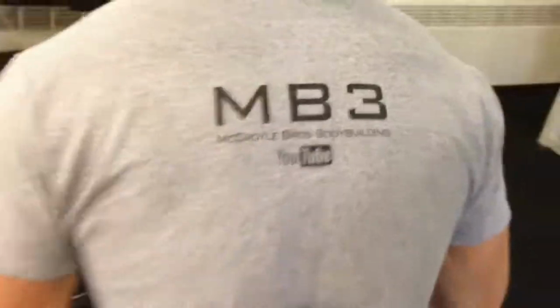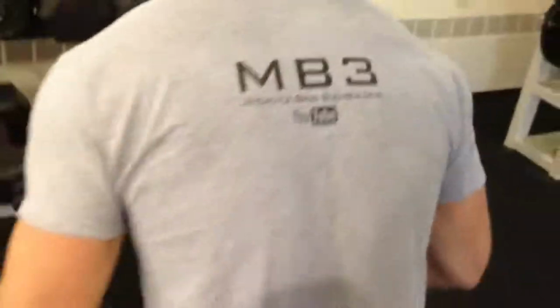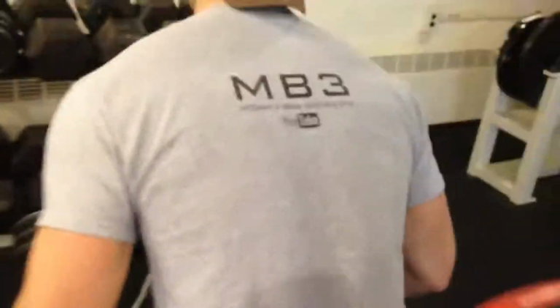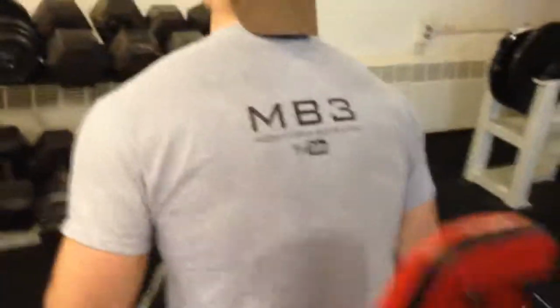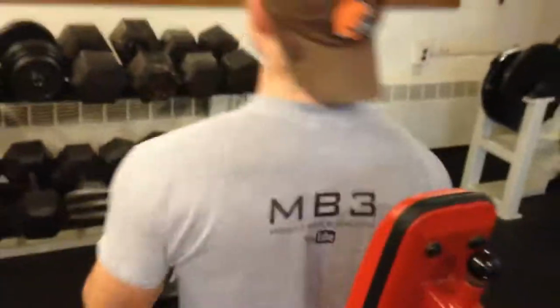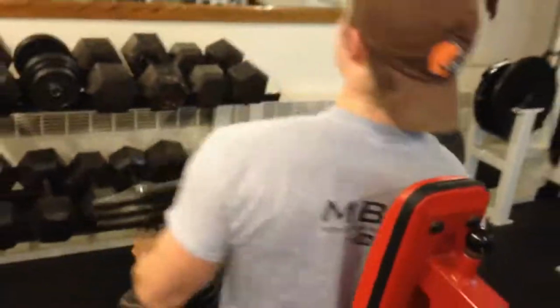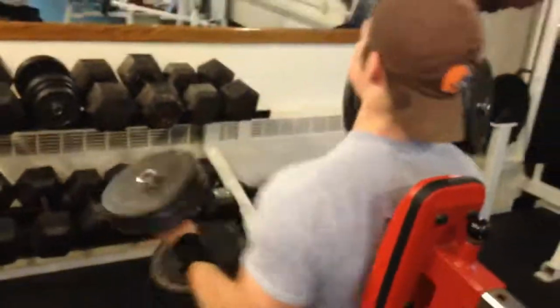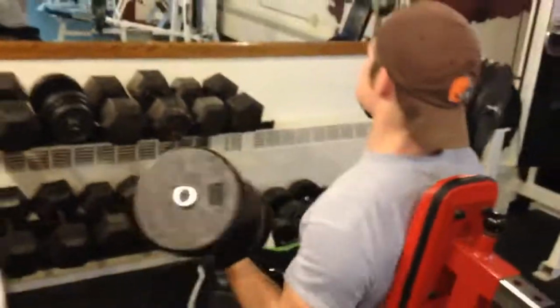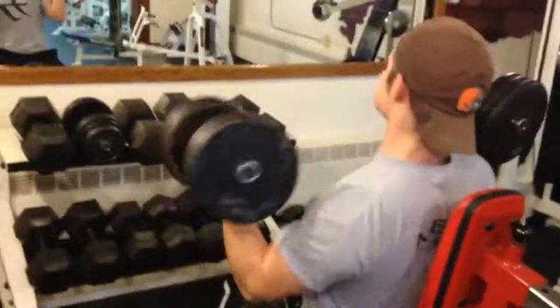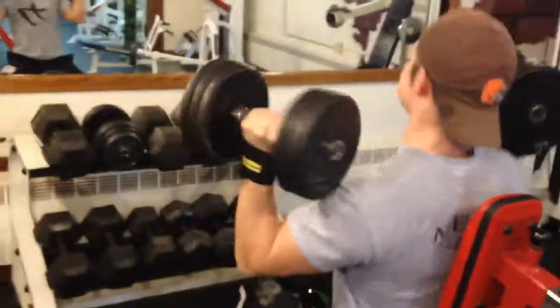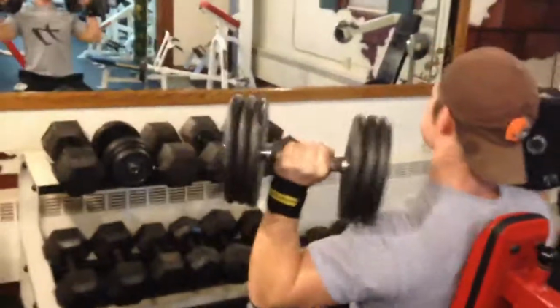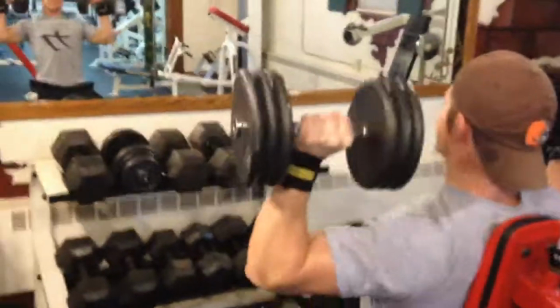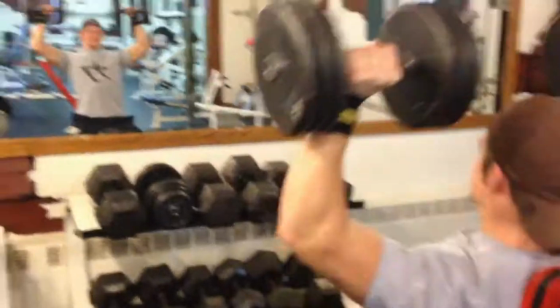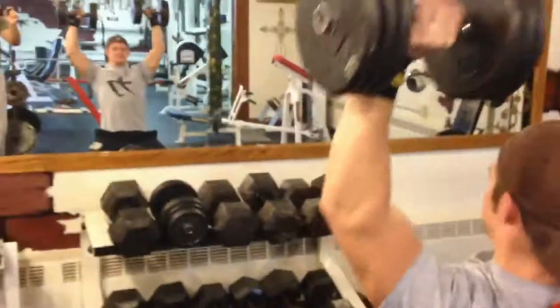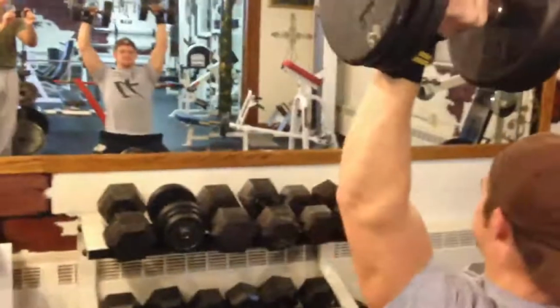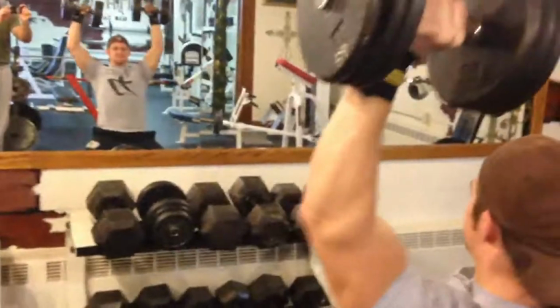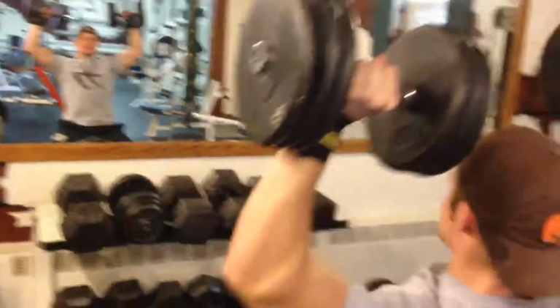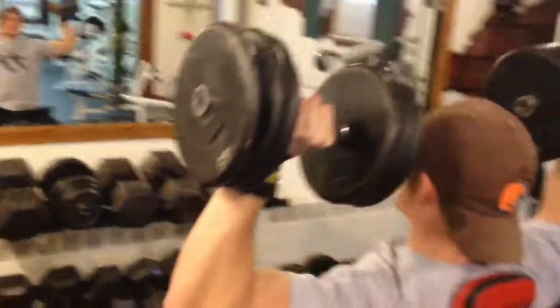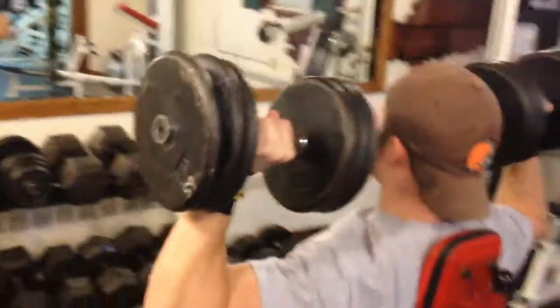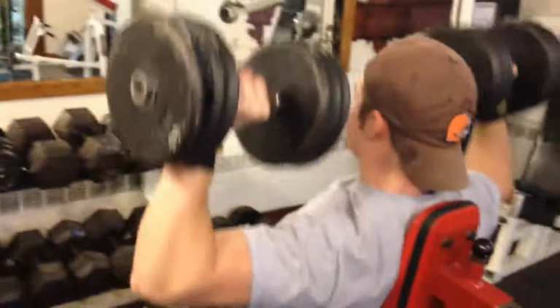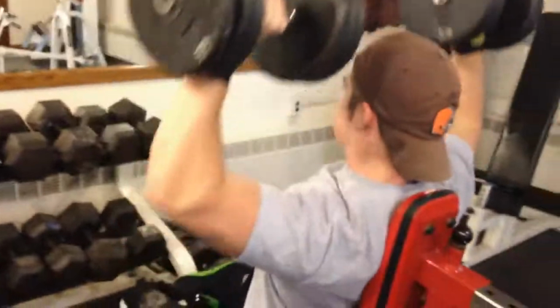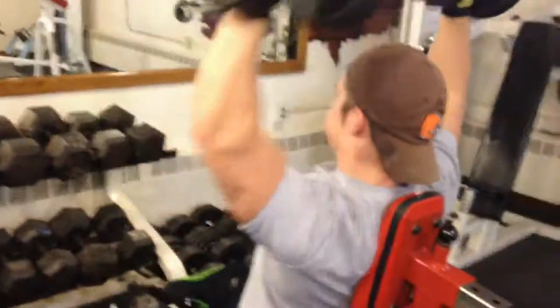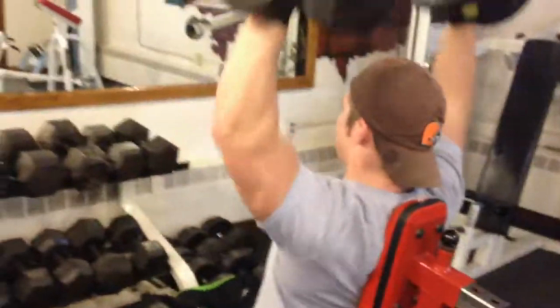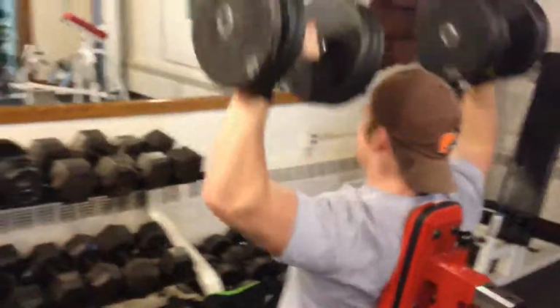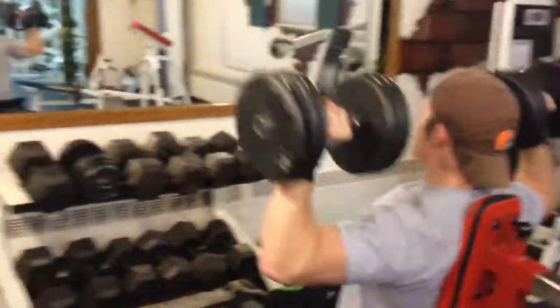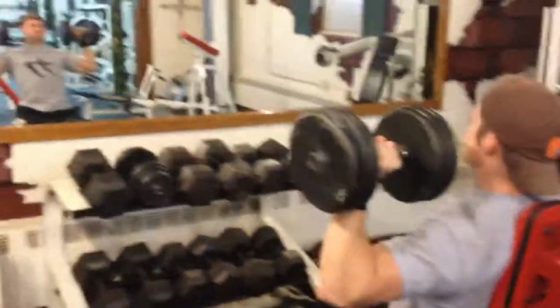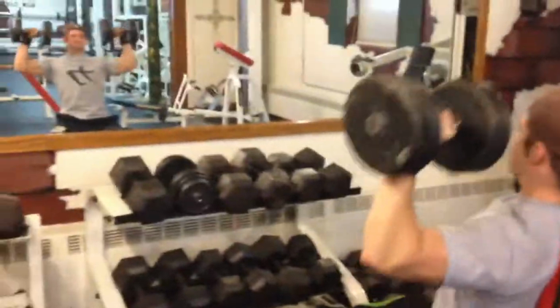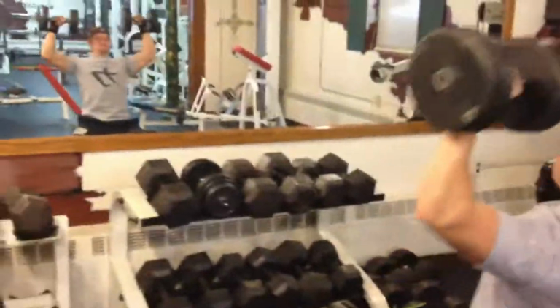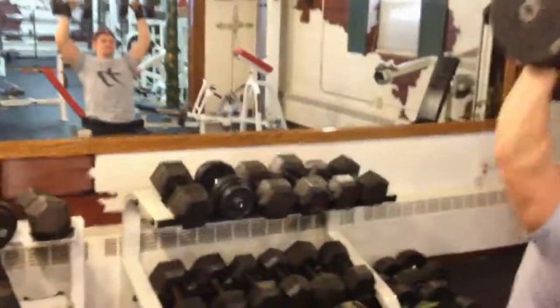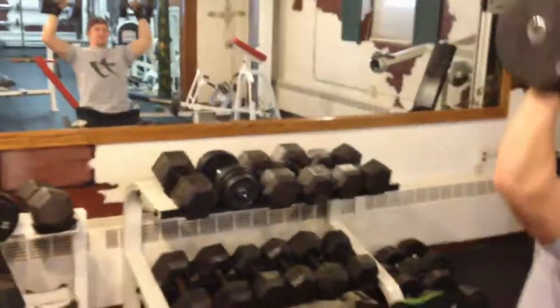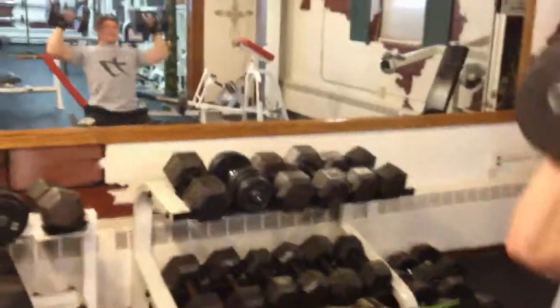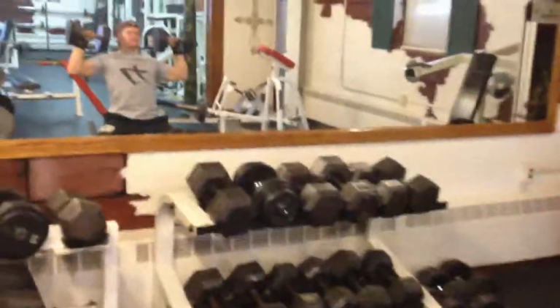Hello. Hola. And bonjour everybody. This is Matthew and Doug from McRoy Bros Bodybuilding — MB3.